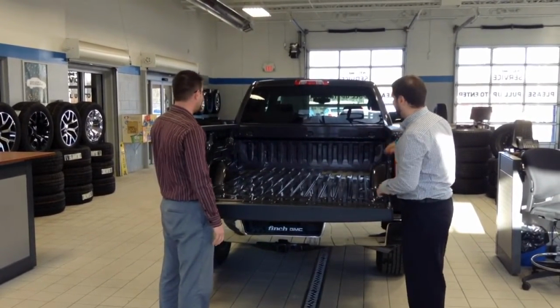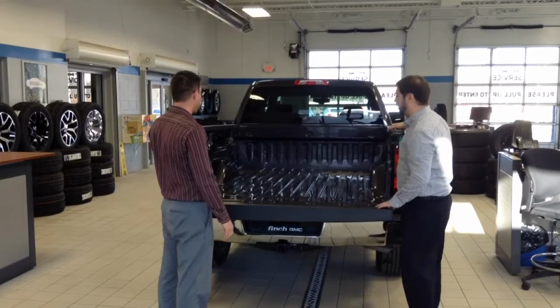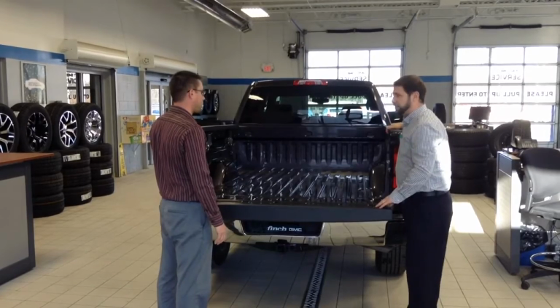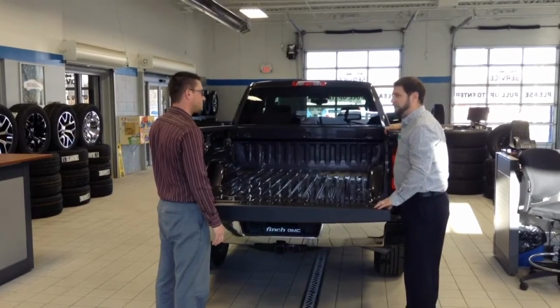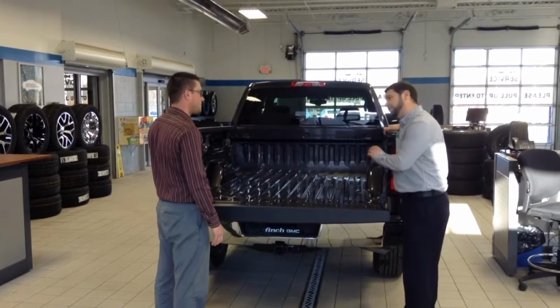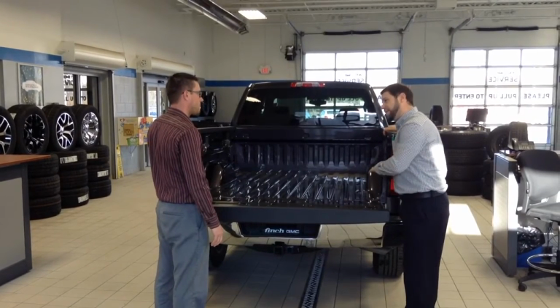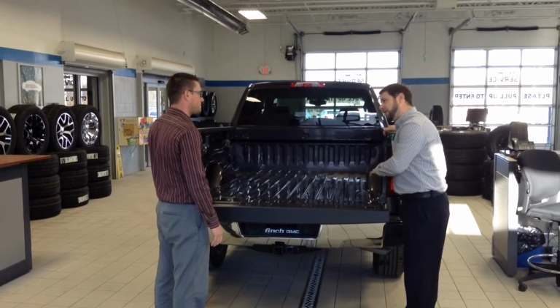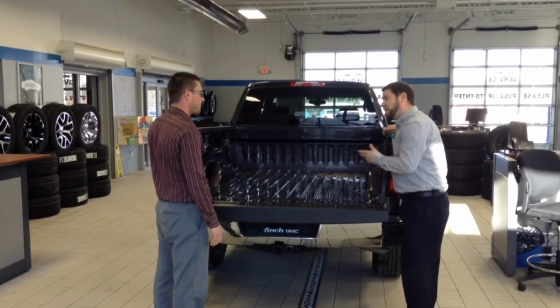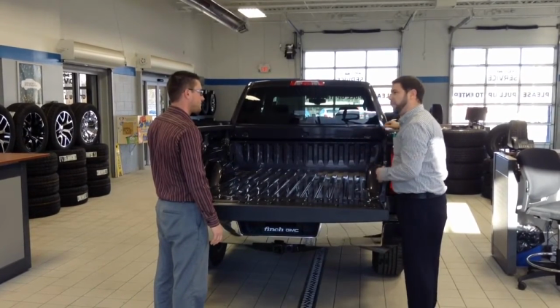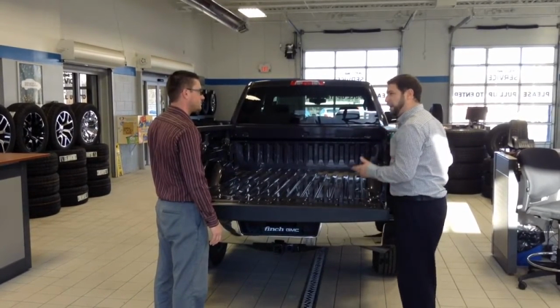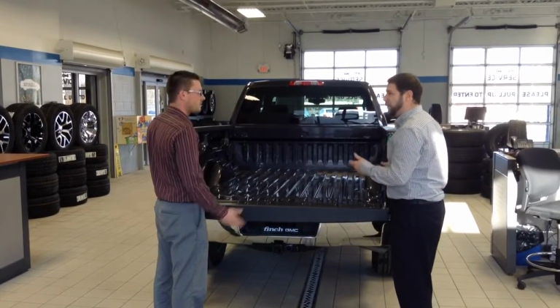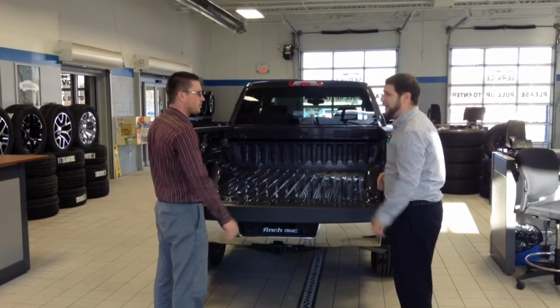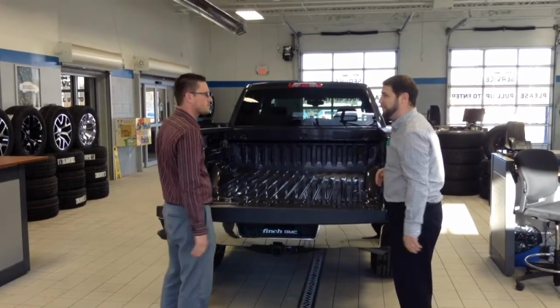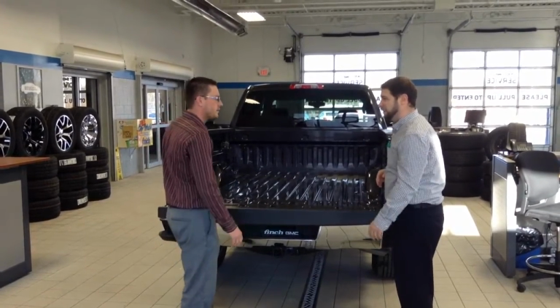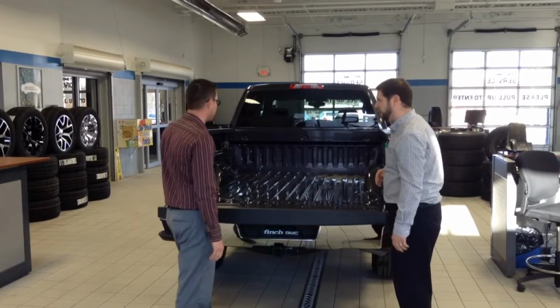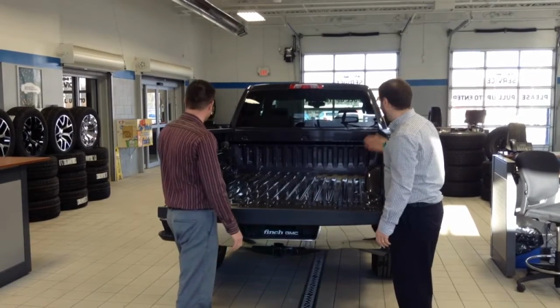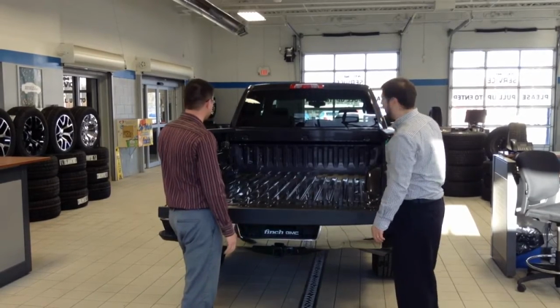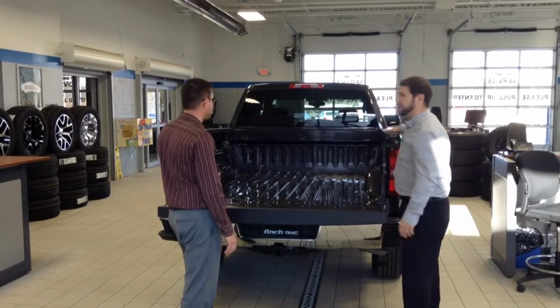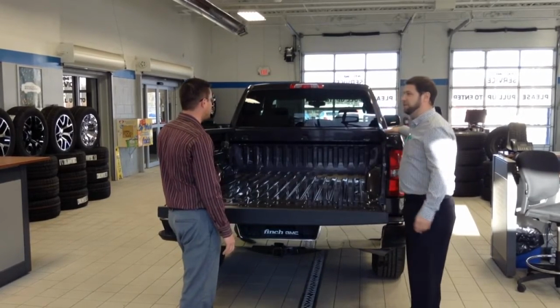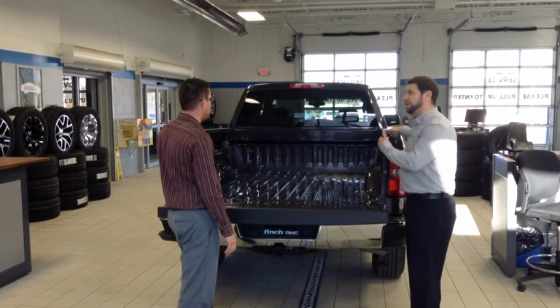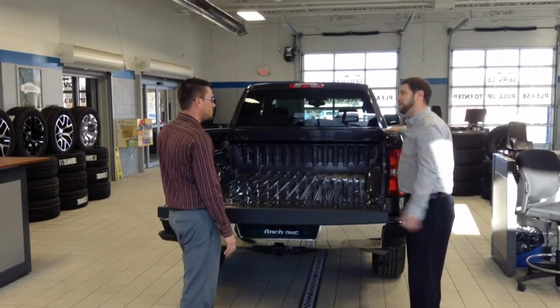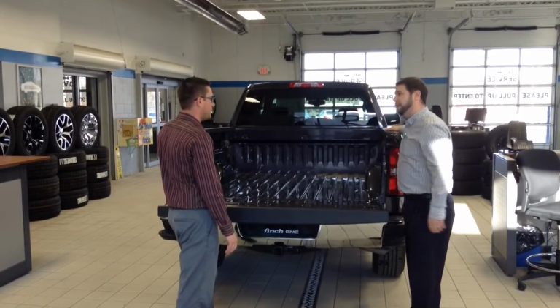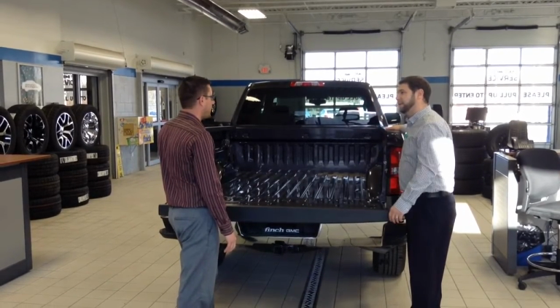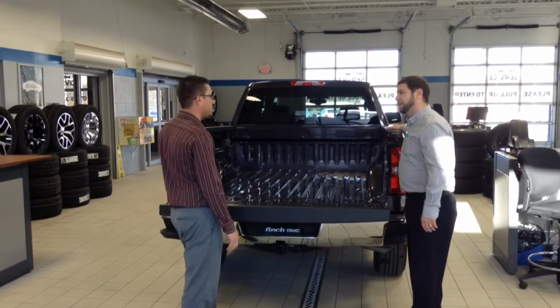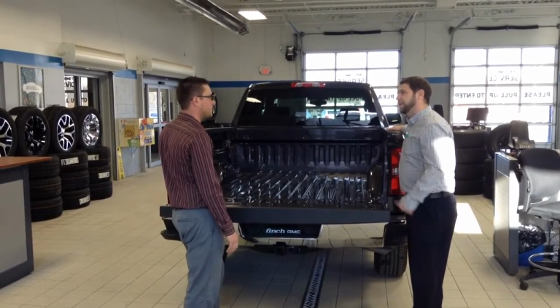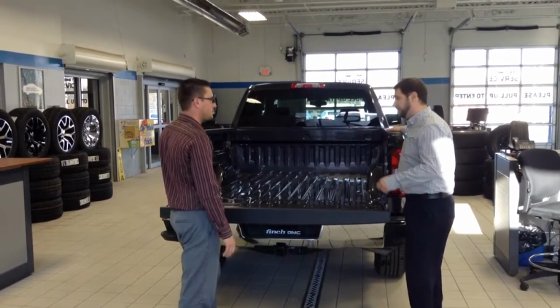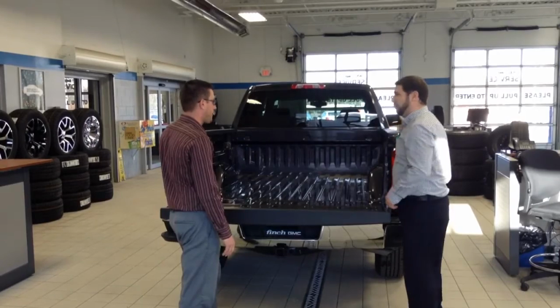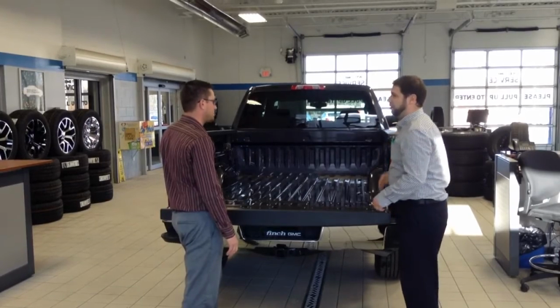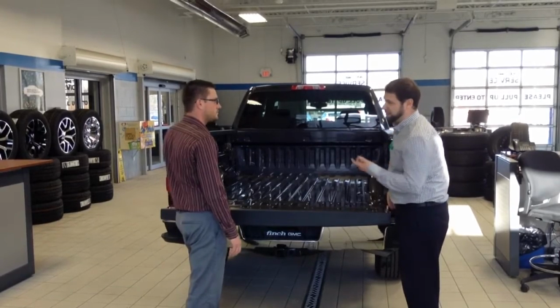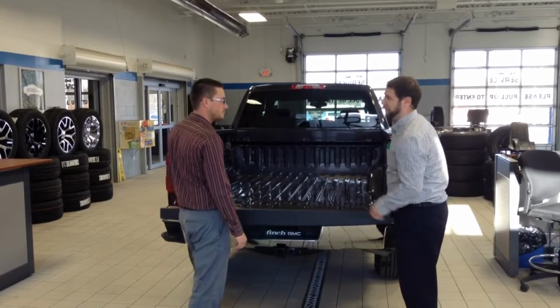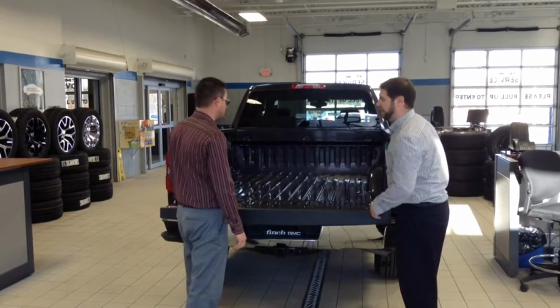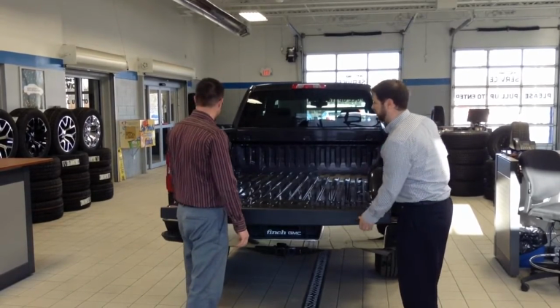We have a GM factory box liner which we can have installed, or if you prefer a spray-in liner, we have that option available as well. Would you need a cover from the top of the truck, or would you leave it just the way it is? I need a cover. We'll look at those options when we get inside, if that's okay.